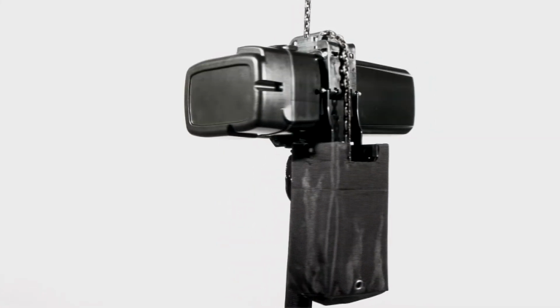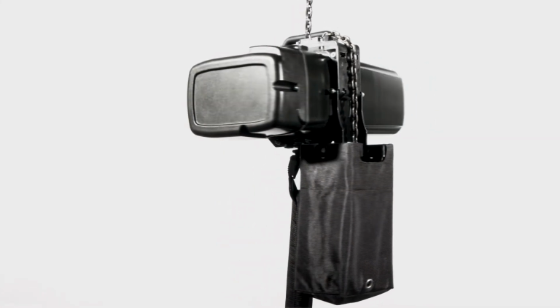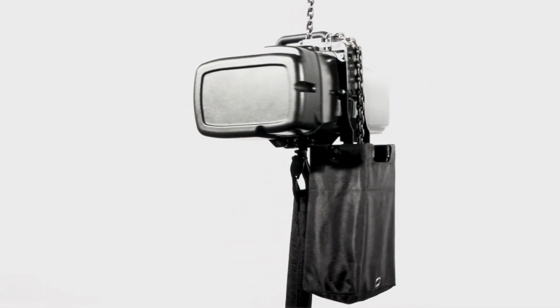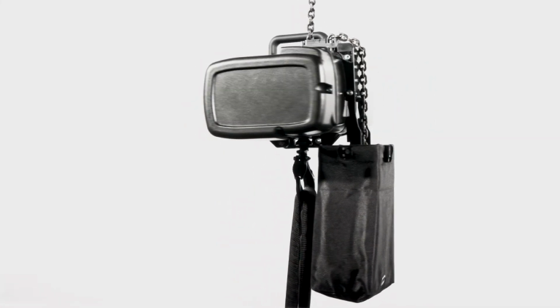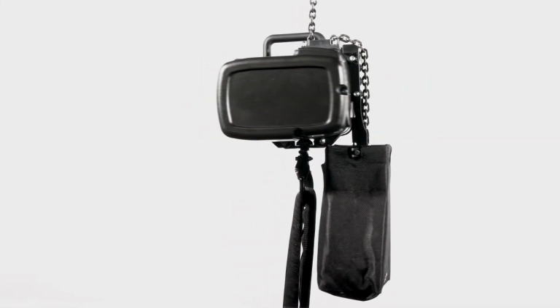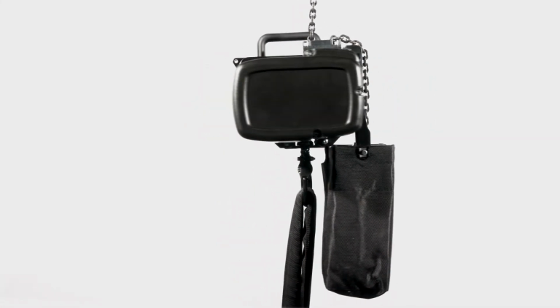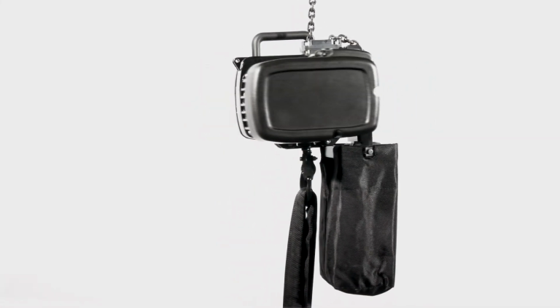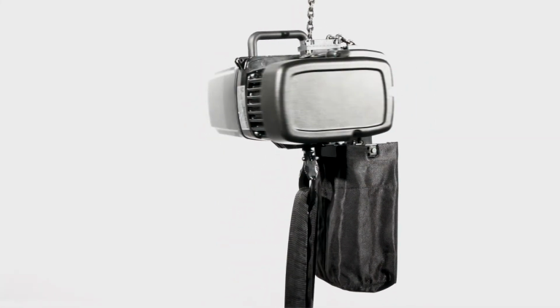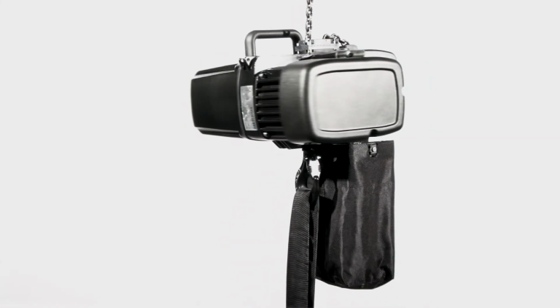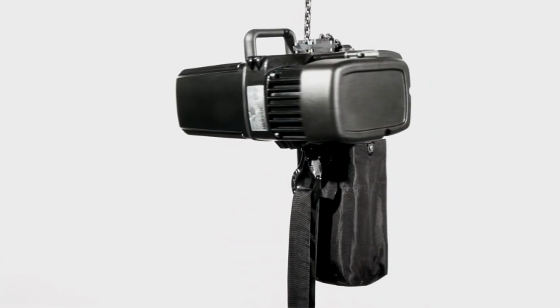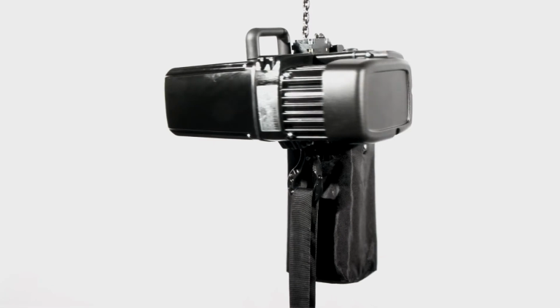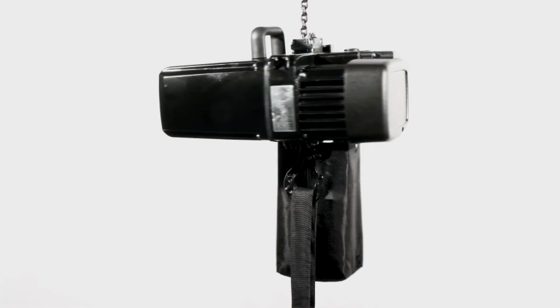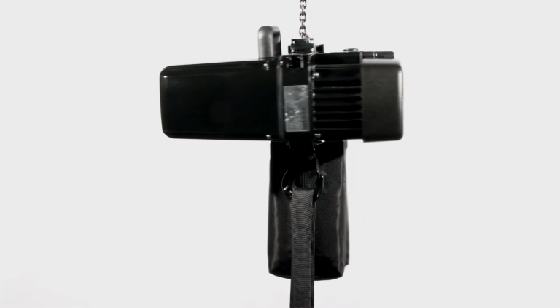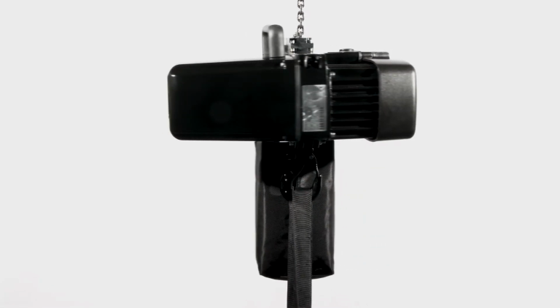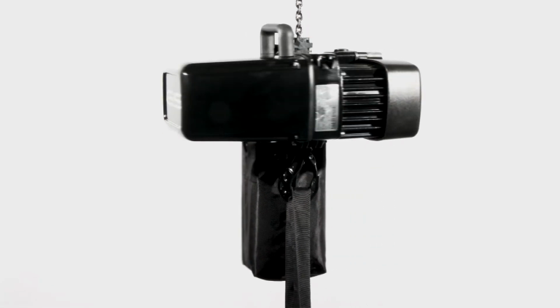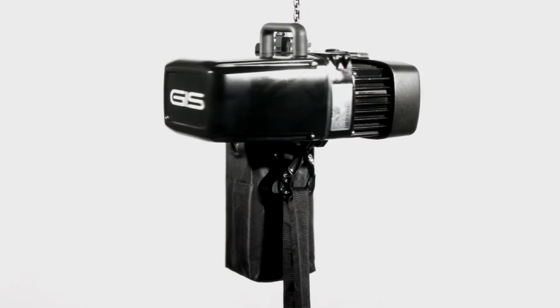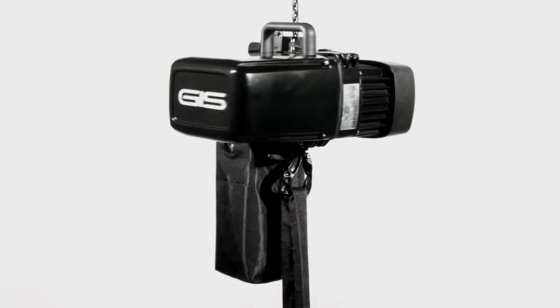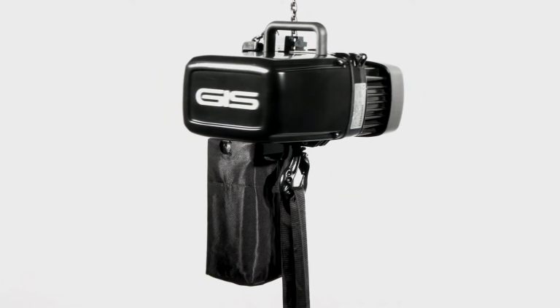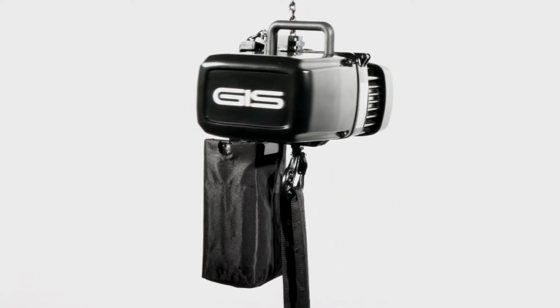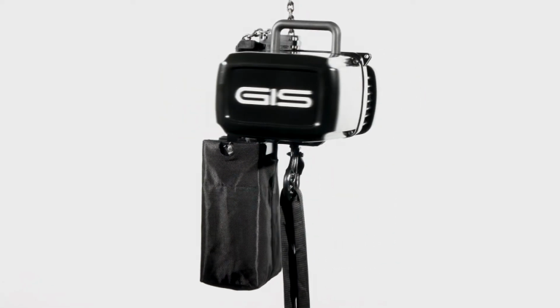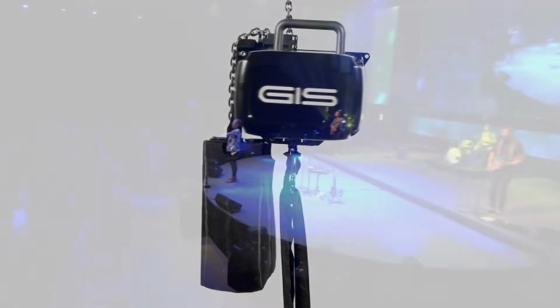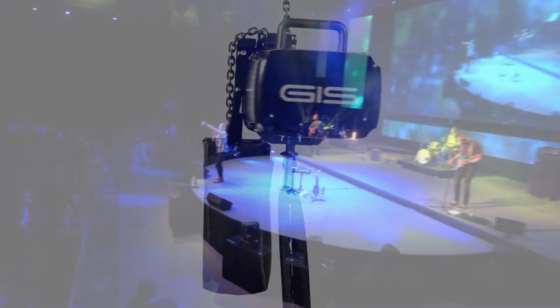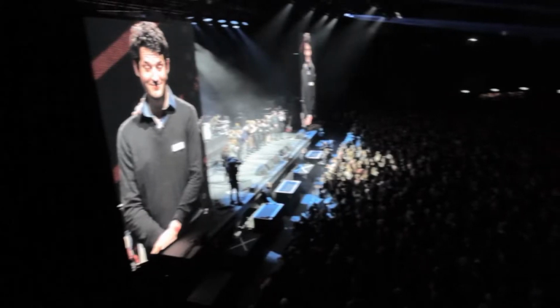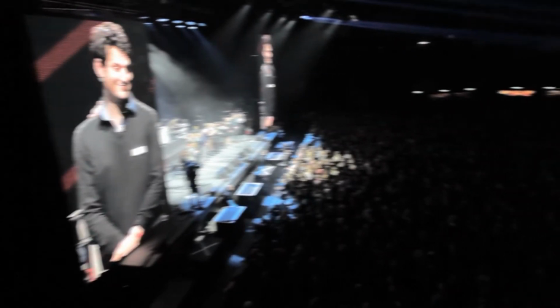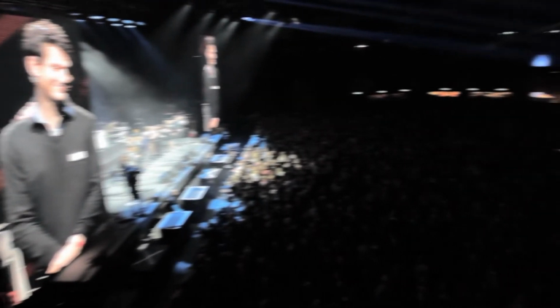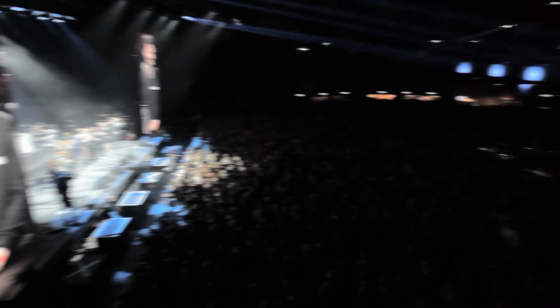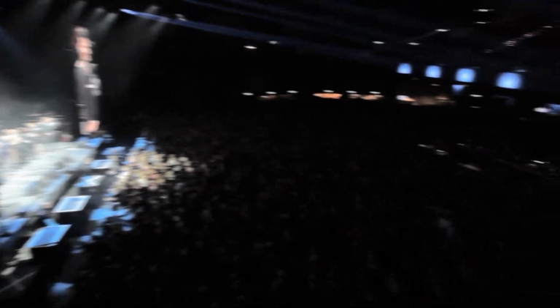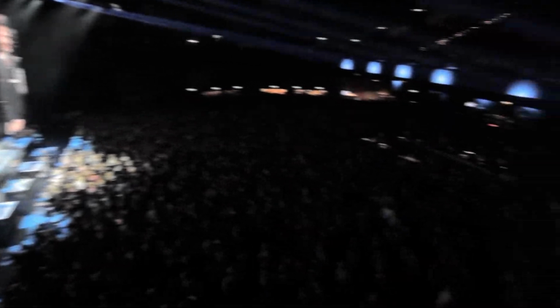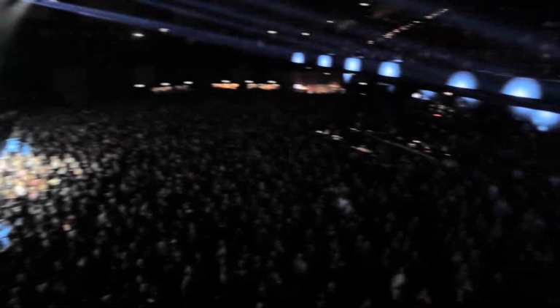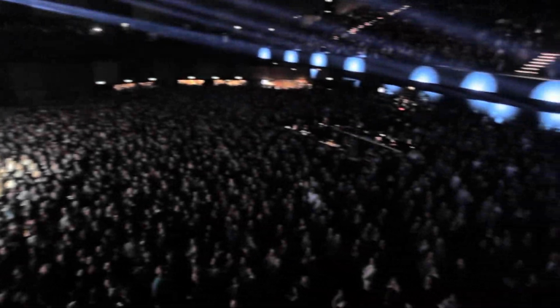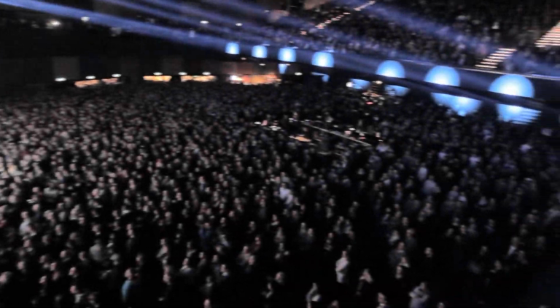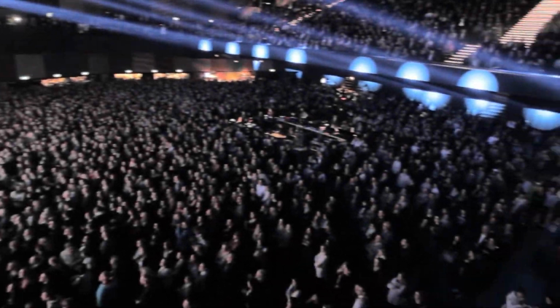The modular and compact D8 motor is perfectly suitable for mobile and for stationary use. Light and easy handling — the rigger likes it.